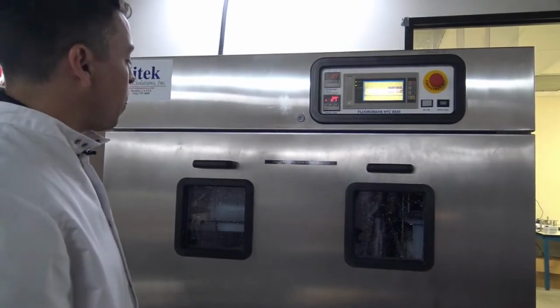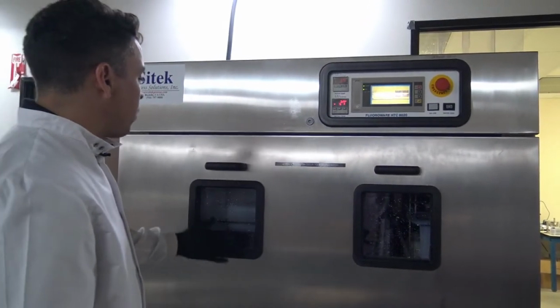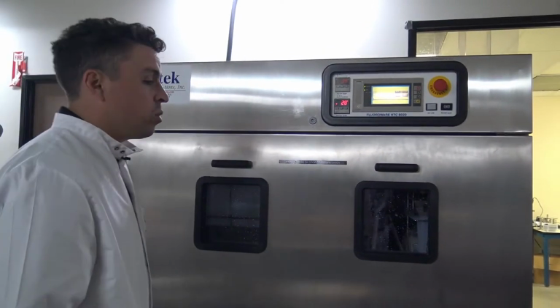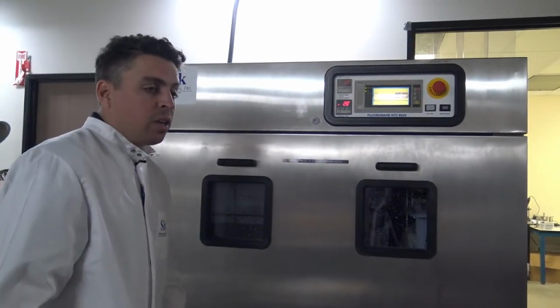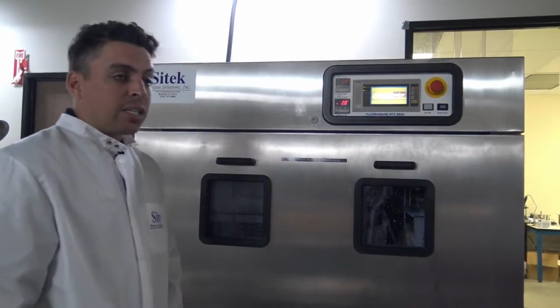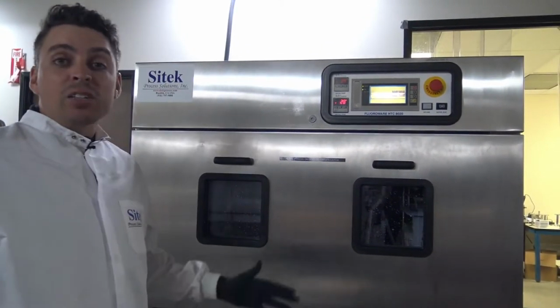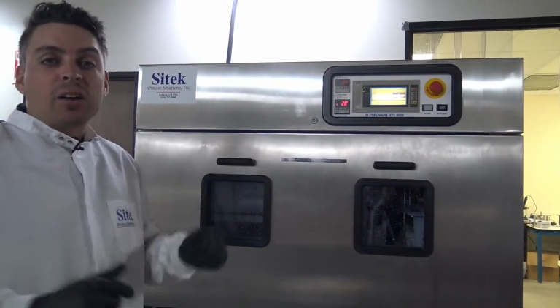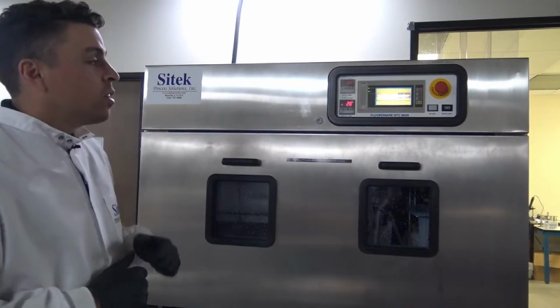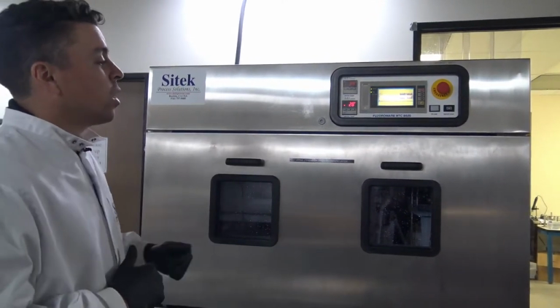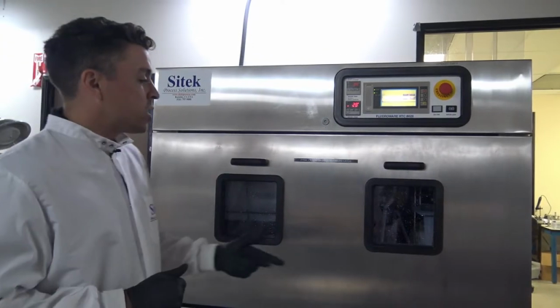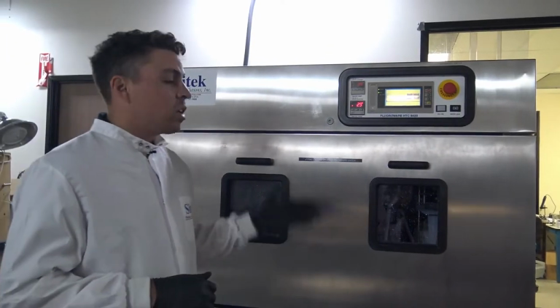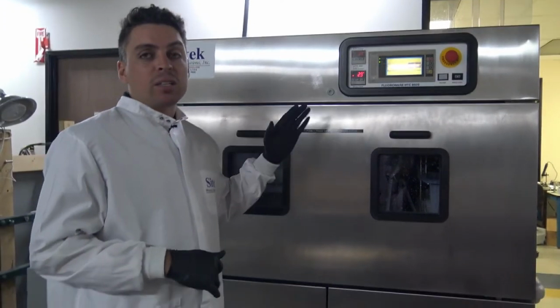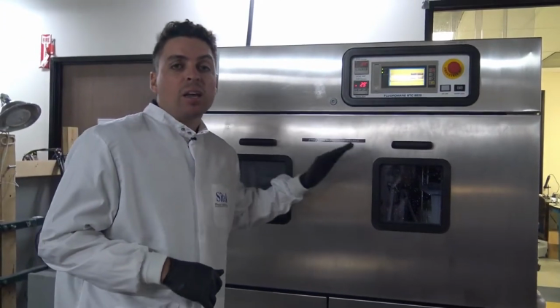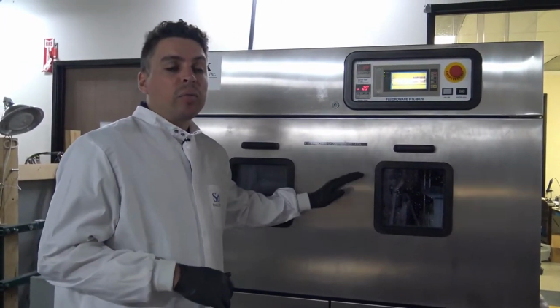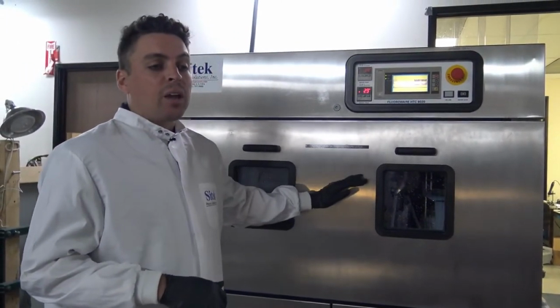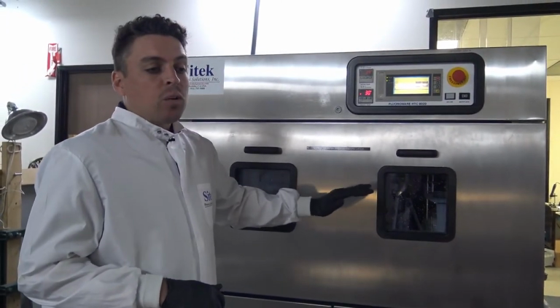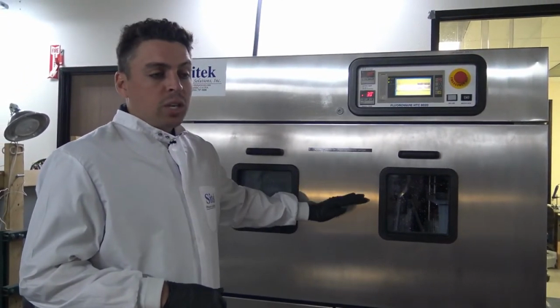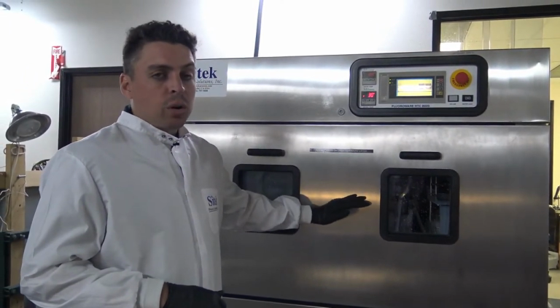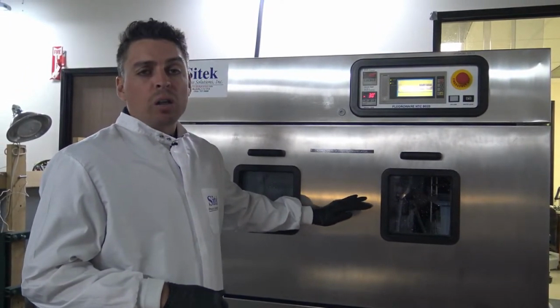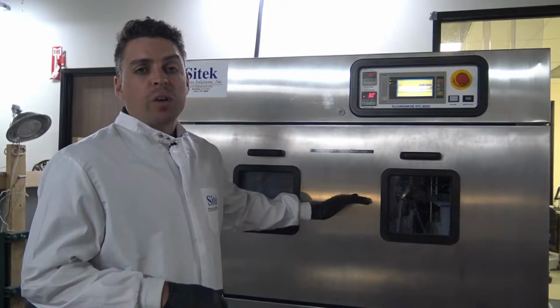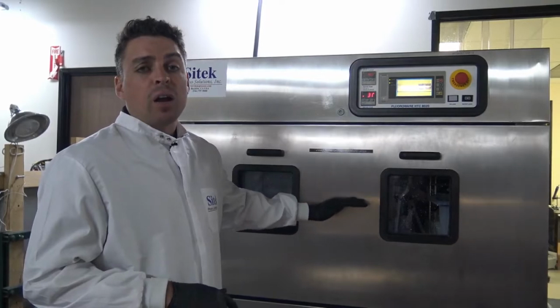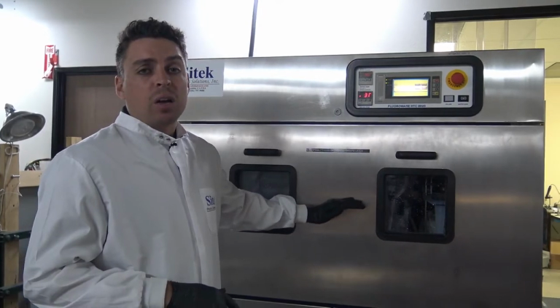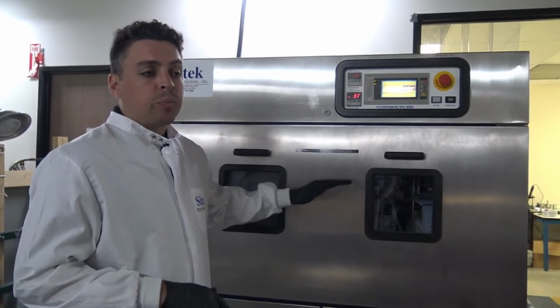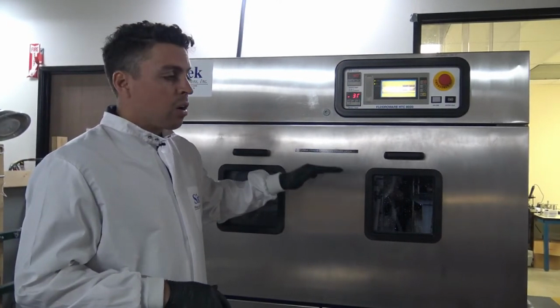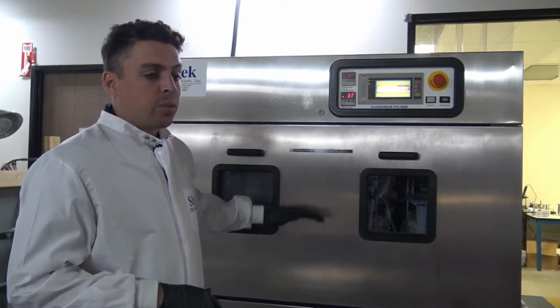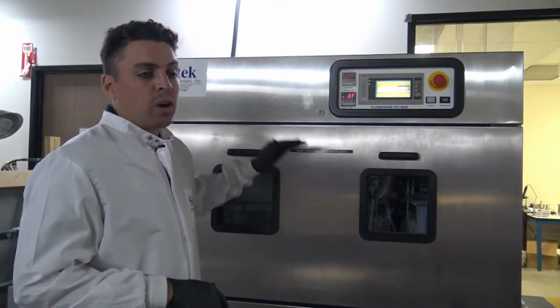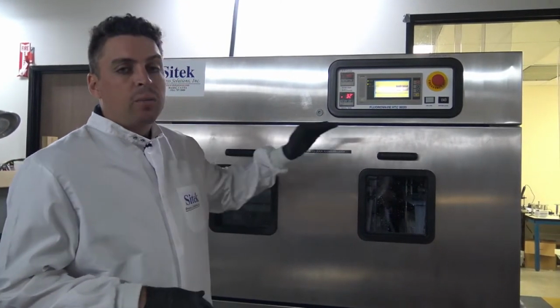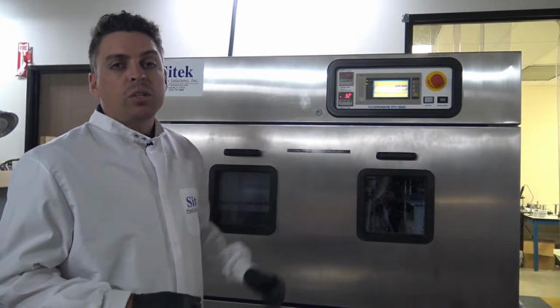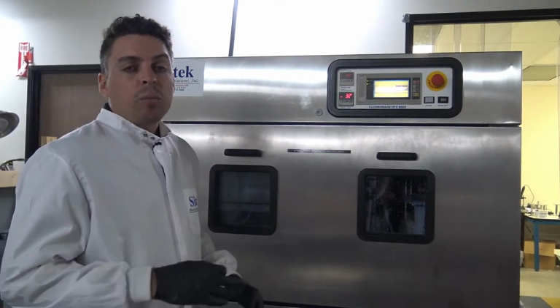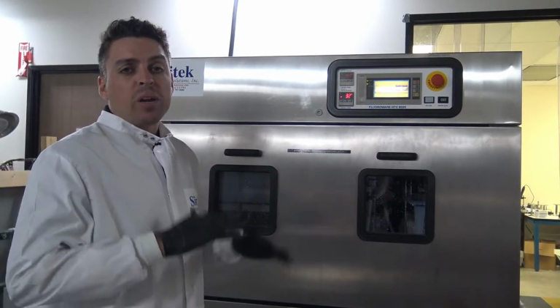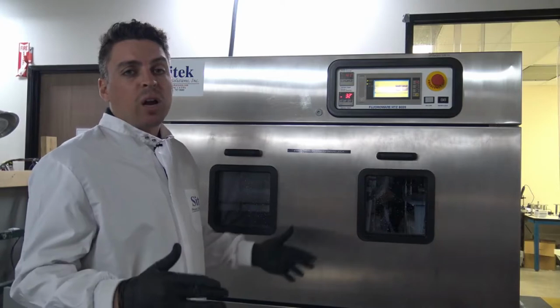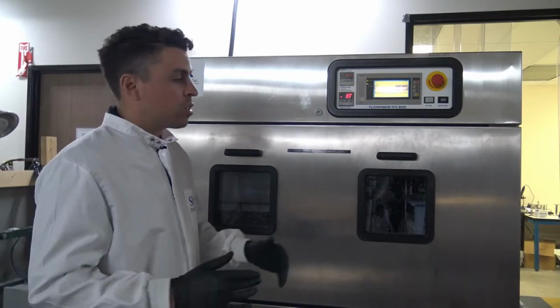Now we're moving into the dry cycle. The system is essentially going to rotate through all of the different air knife assemblies, one at a time, to perform an even dry of the system.